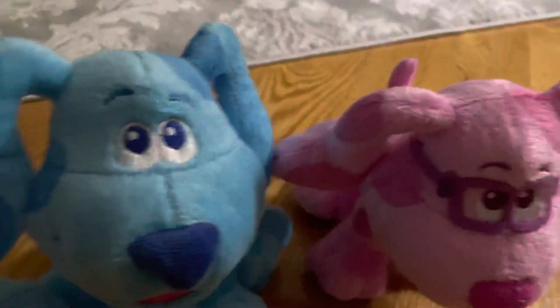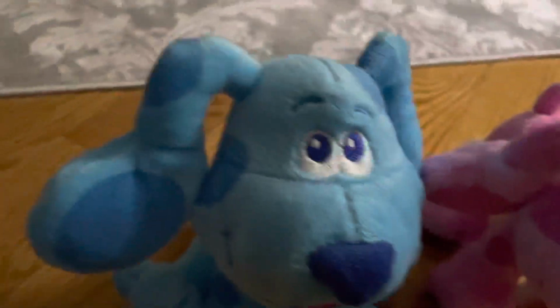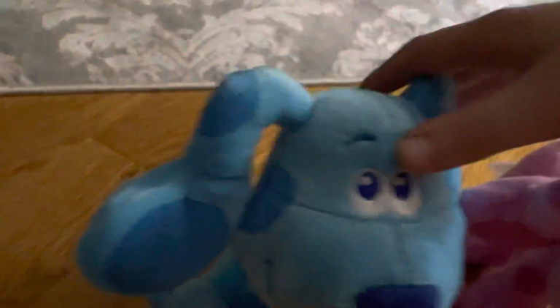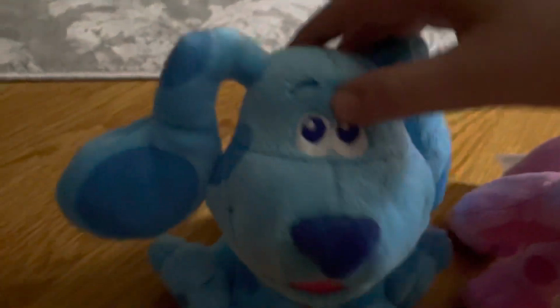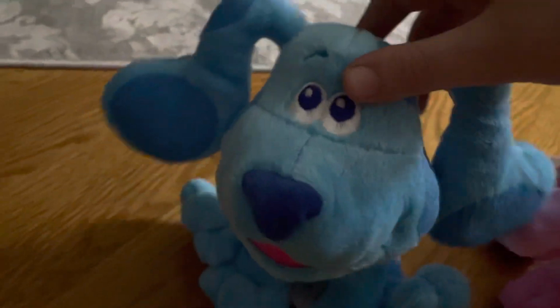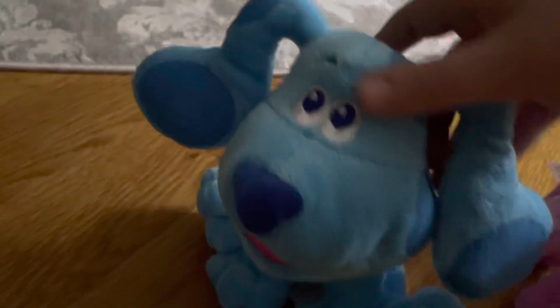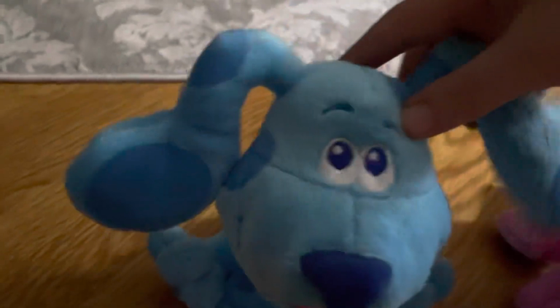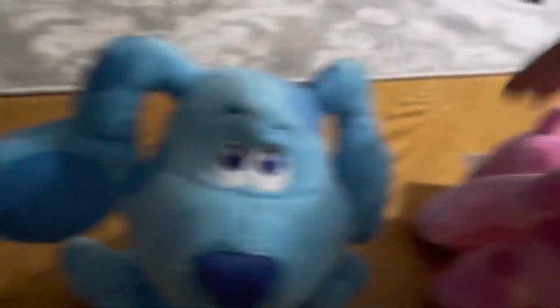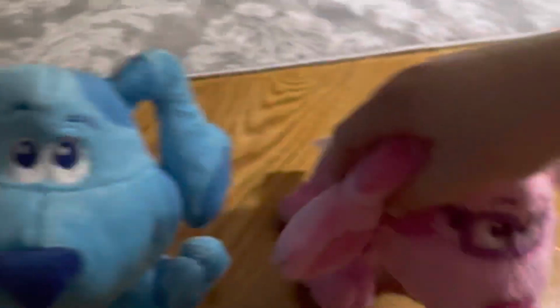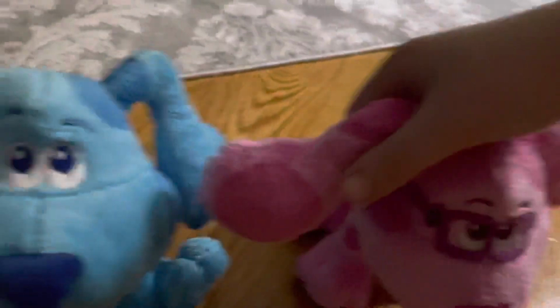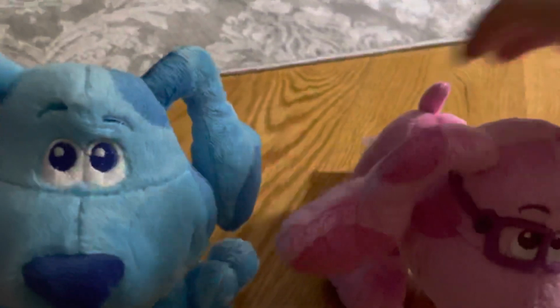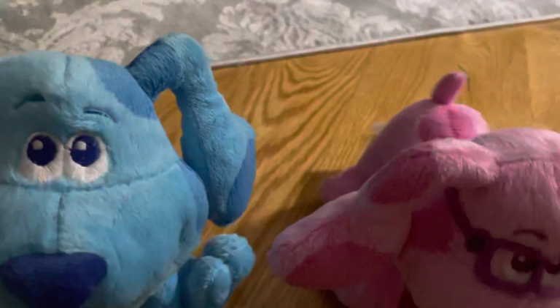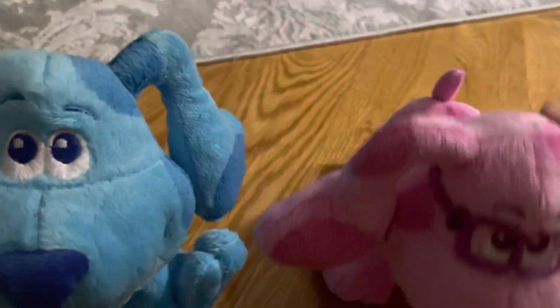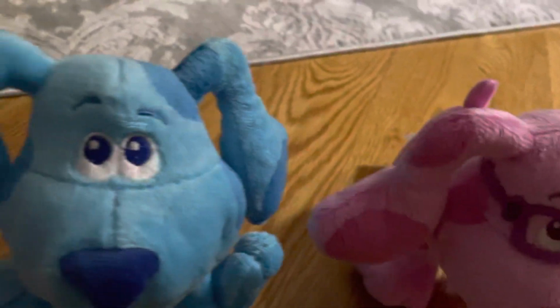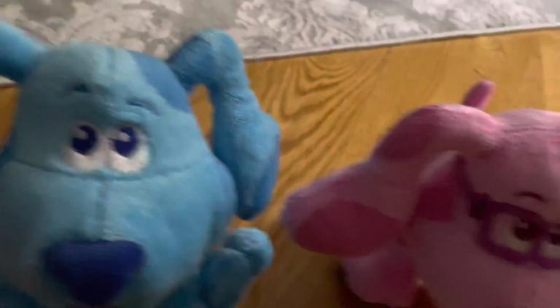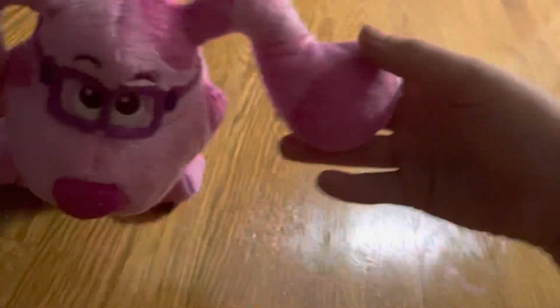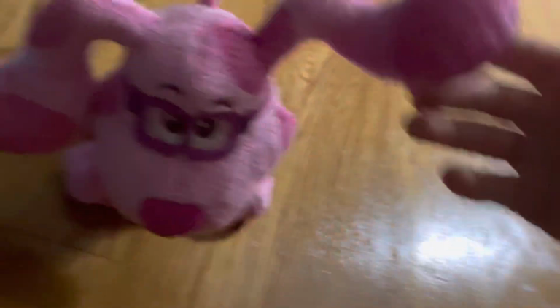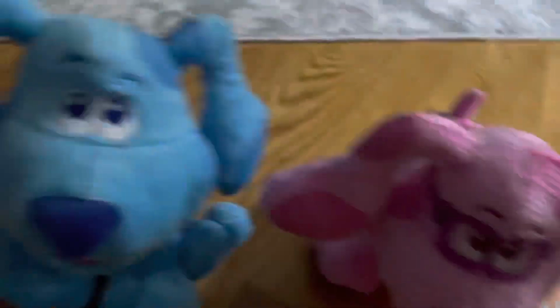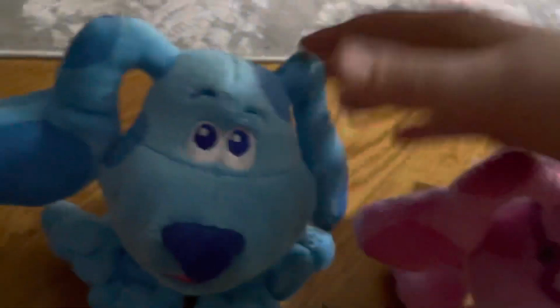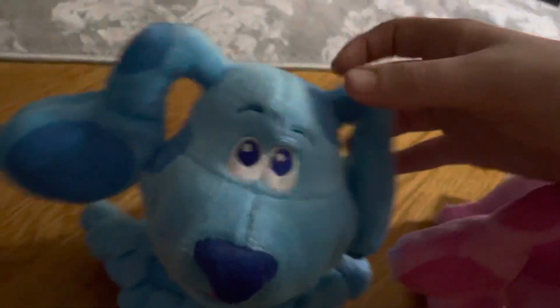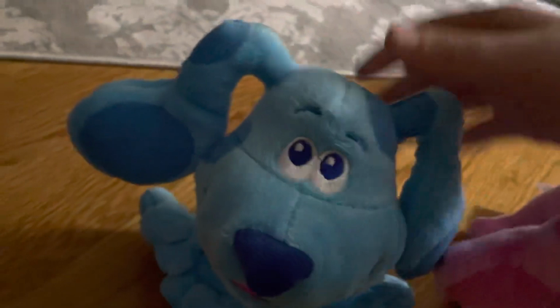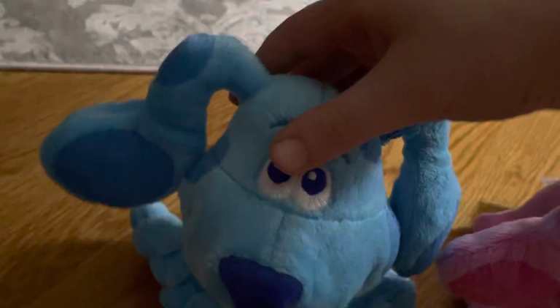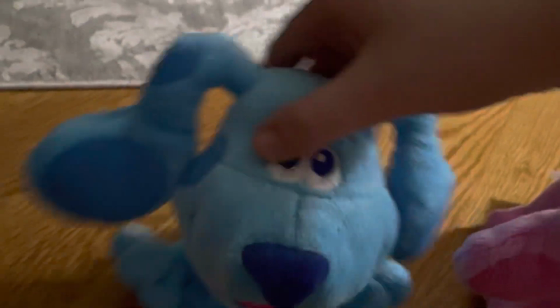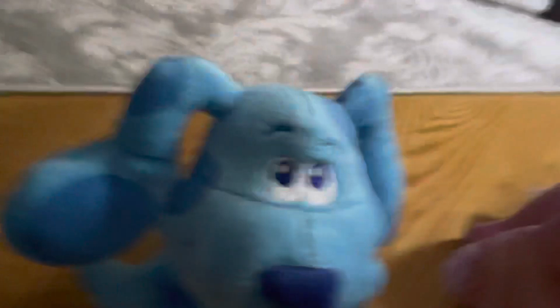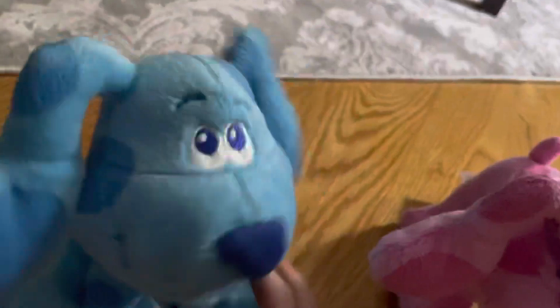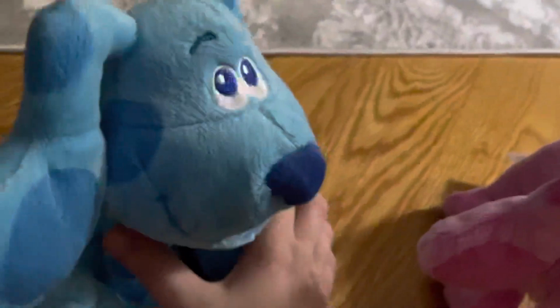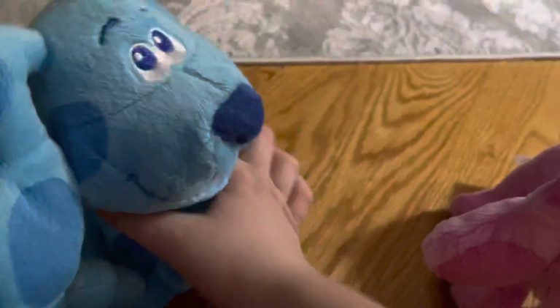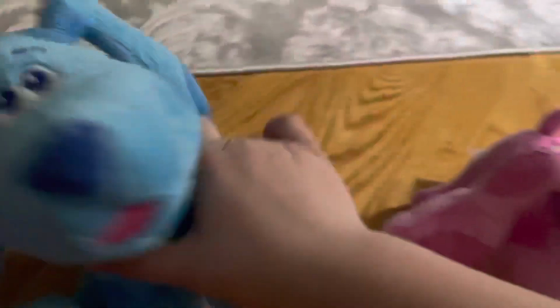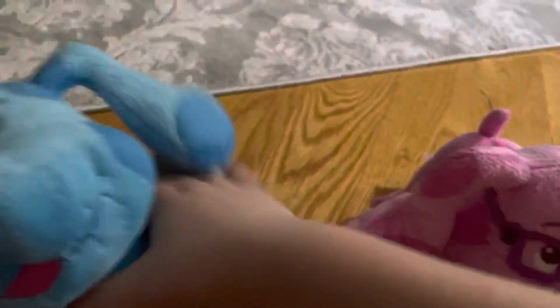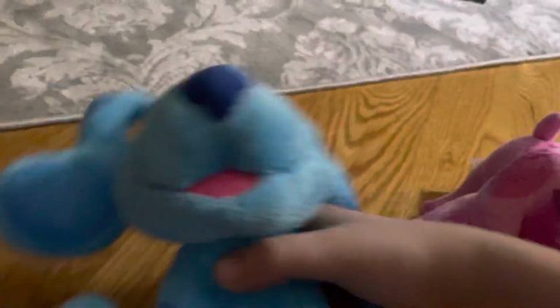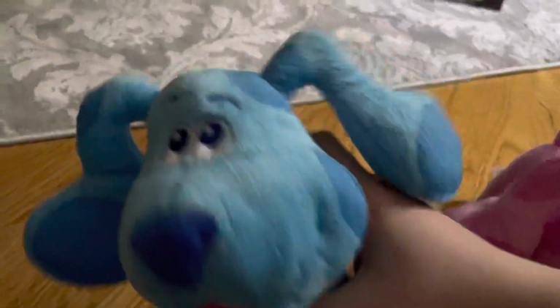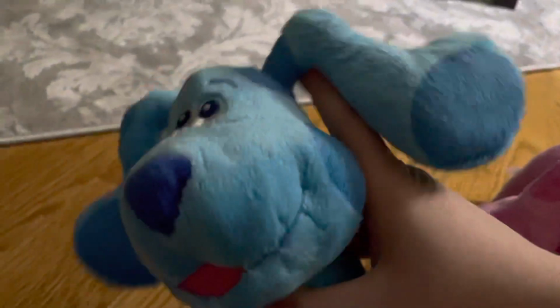Let's go on to next. We have Blue. Yes, I got to tell you — she has some floppy ears, including Blue. Blue, the main character, also has floppy ears.